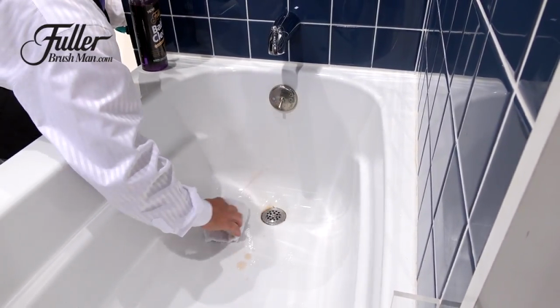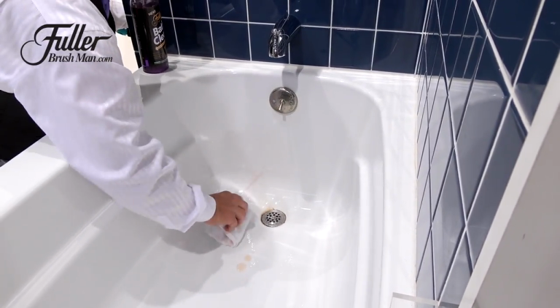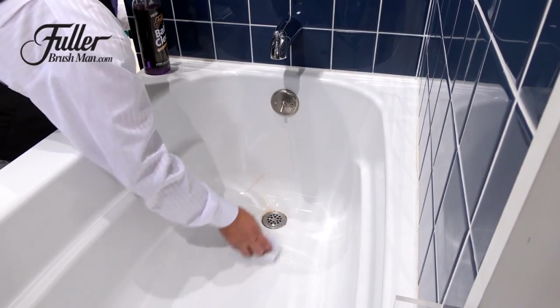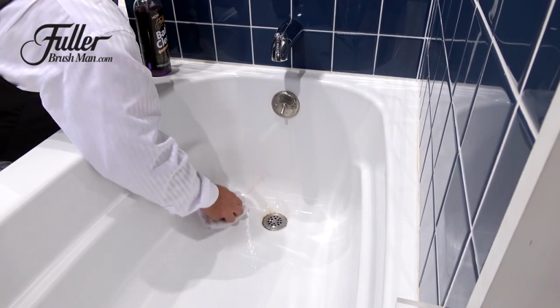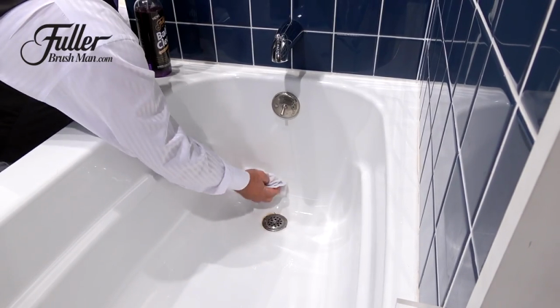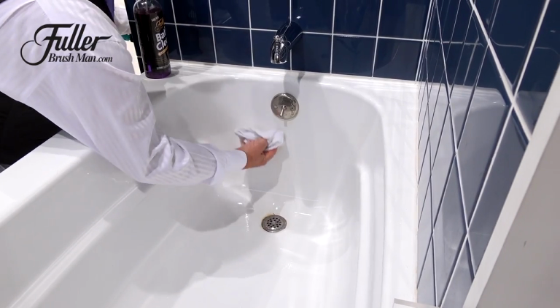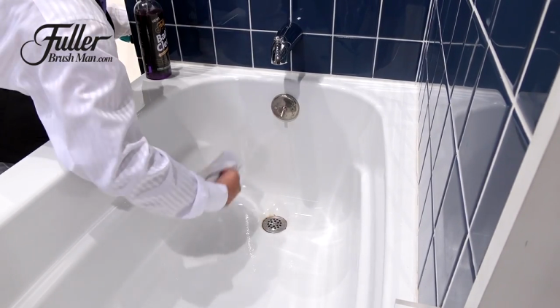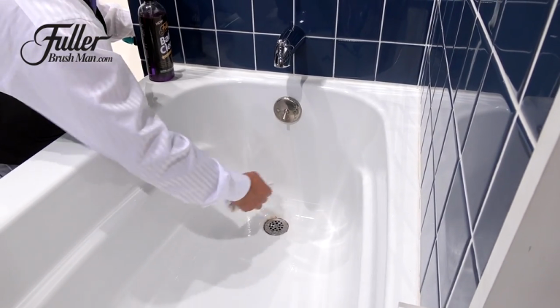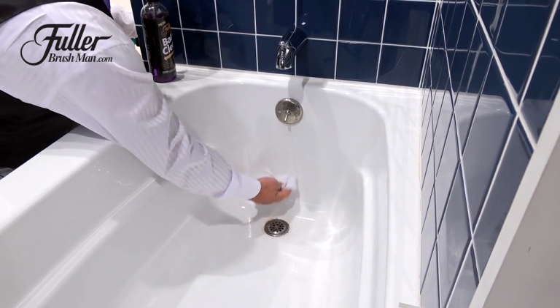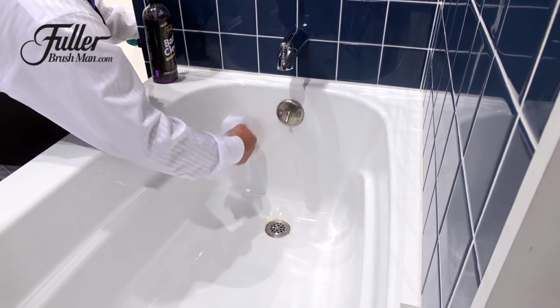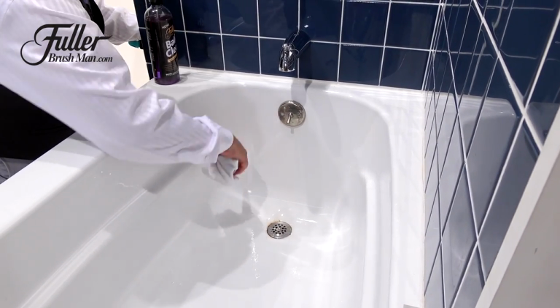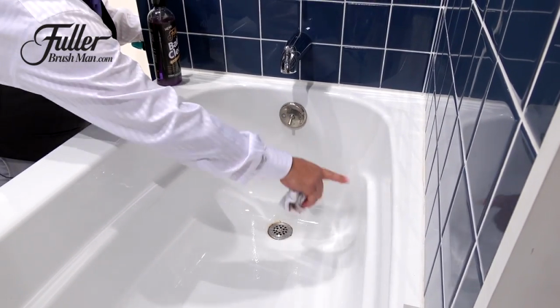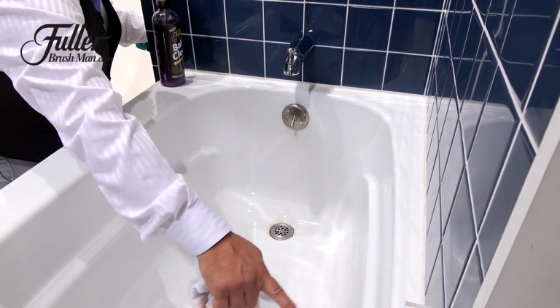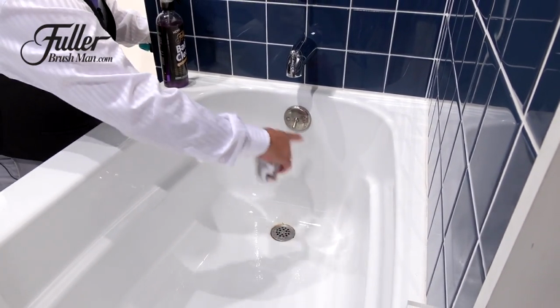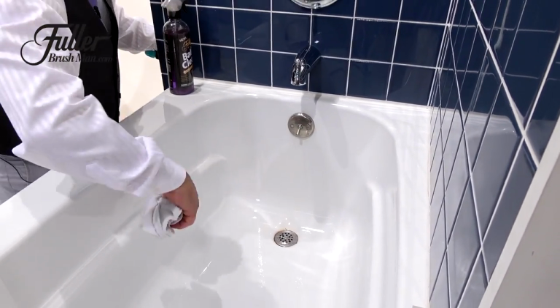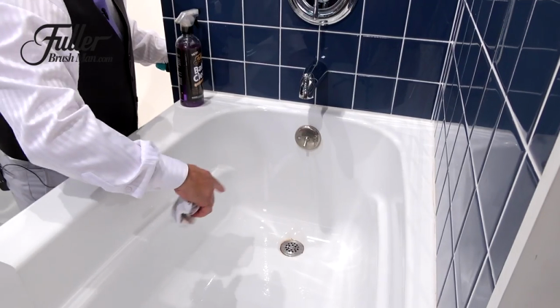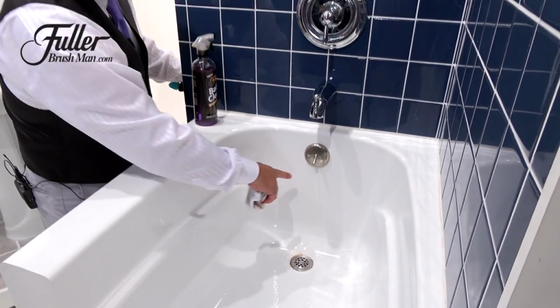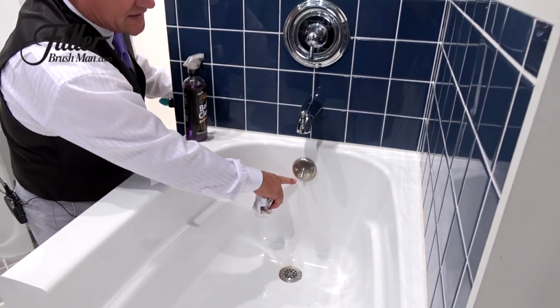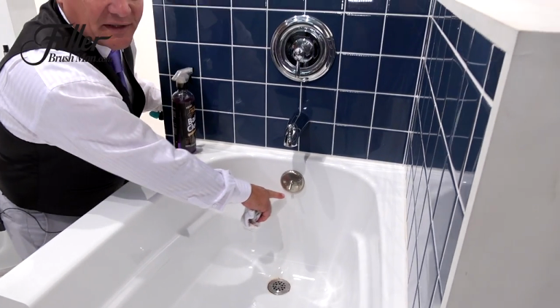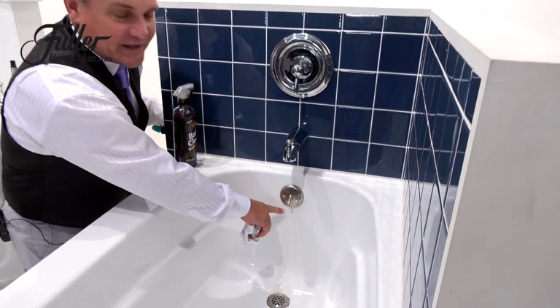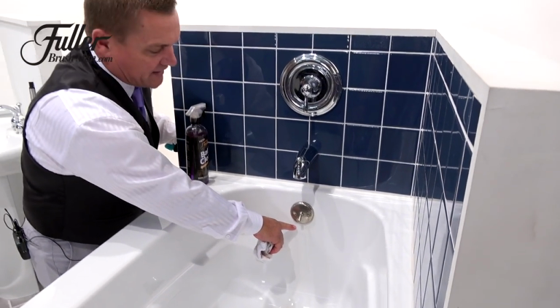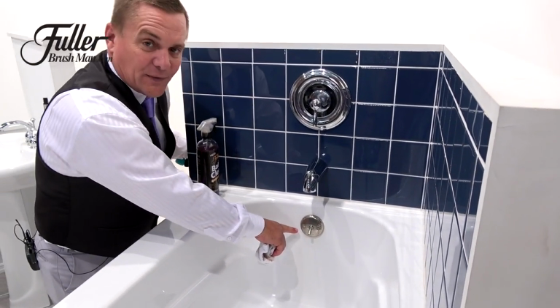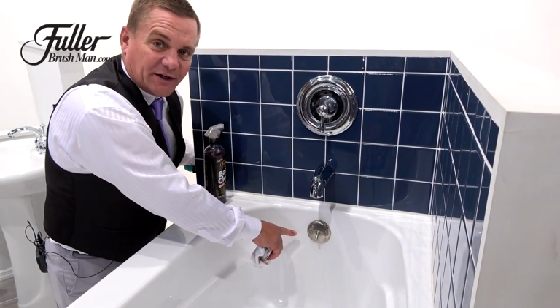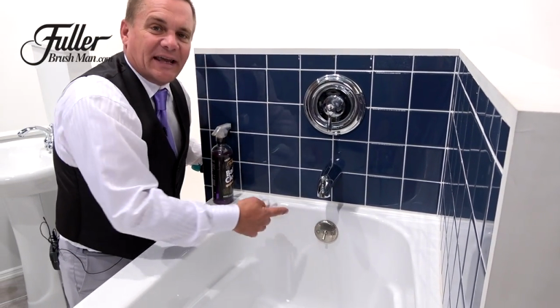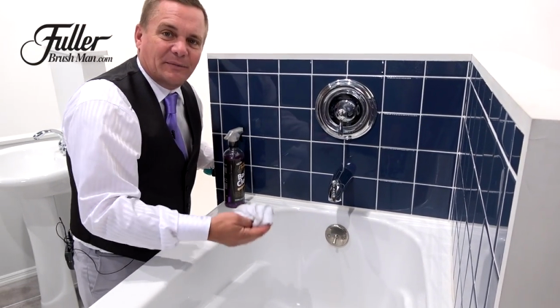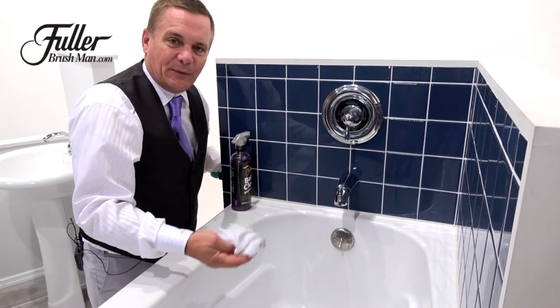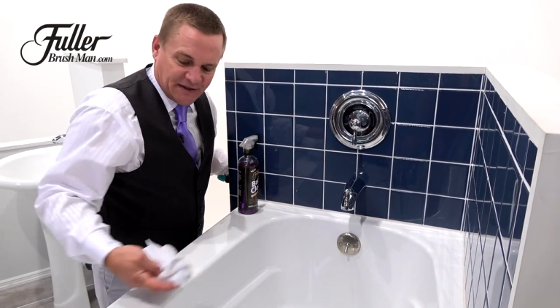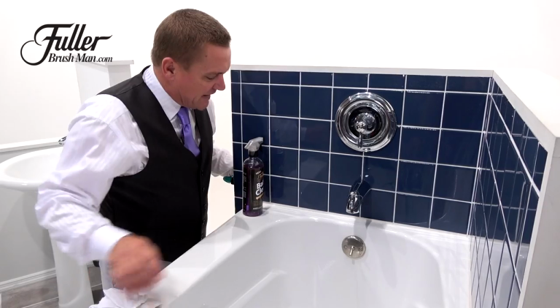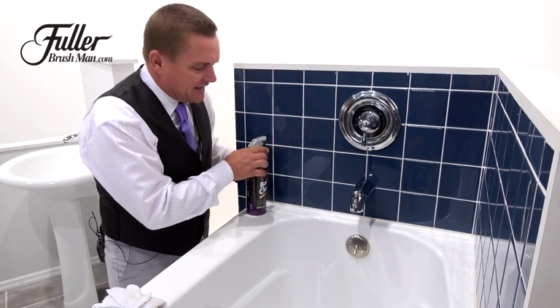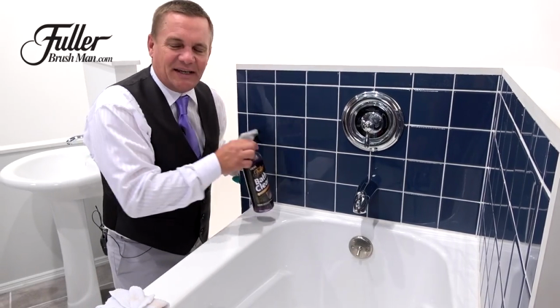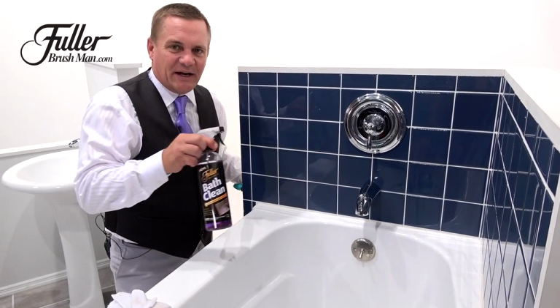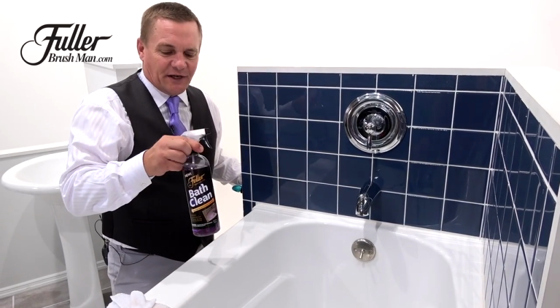So if you've got those hard to clean areas in the bathtub or in the bathroom — maybe that soap scum lying around the tub, or those really tough to clean areas like hard water, calcium, lime, or rust — Bath Clean is the easy way to do it.